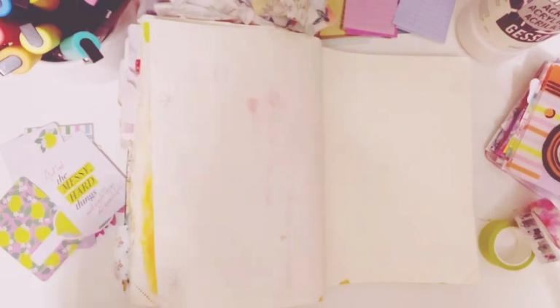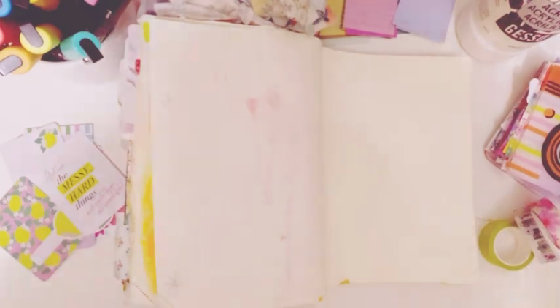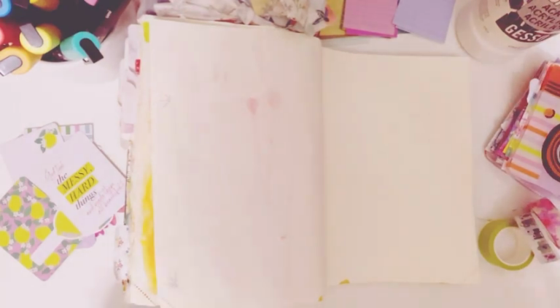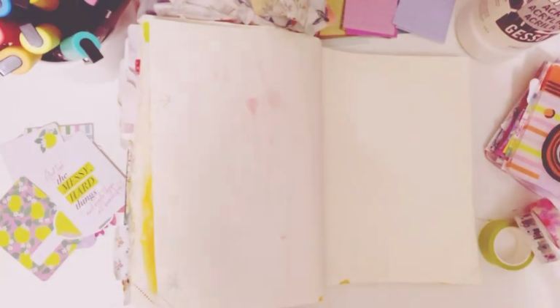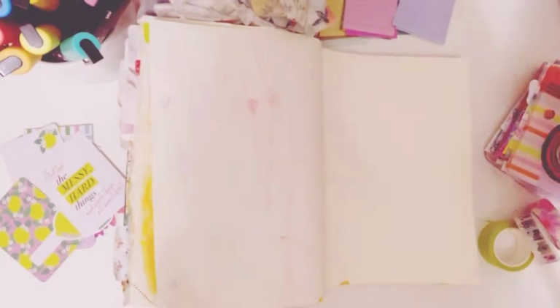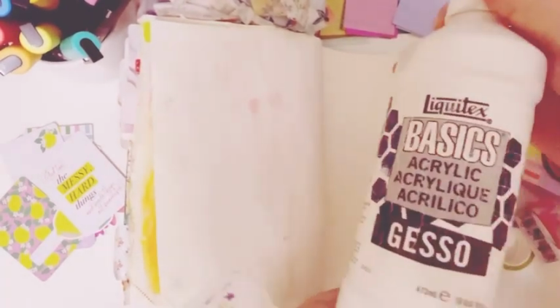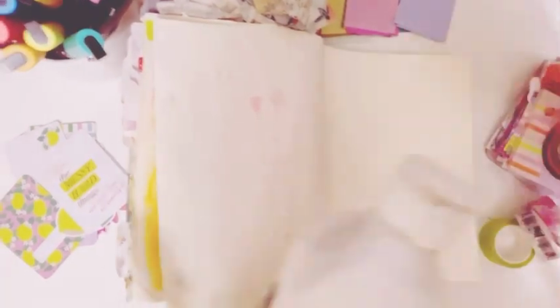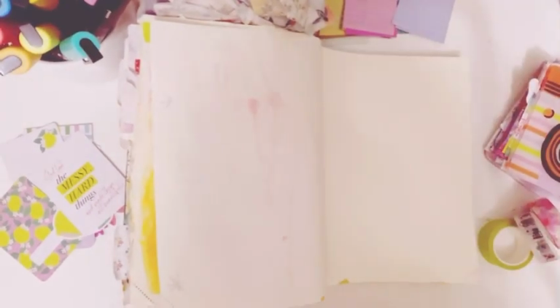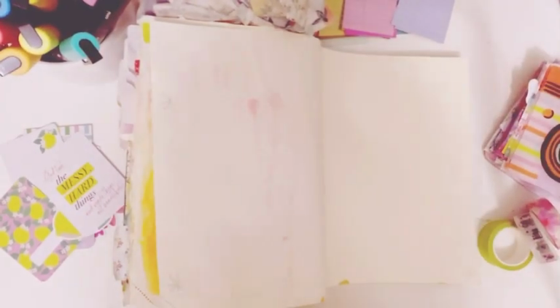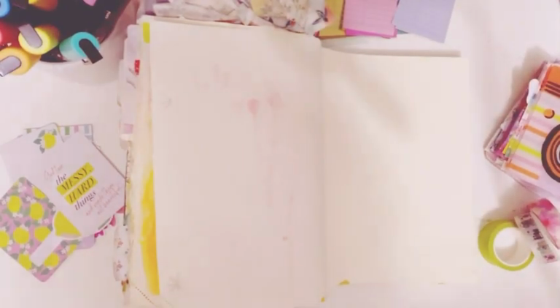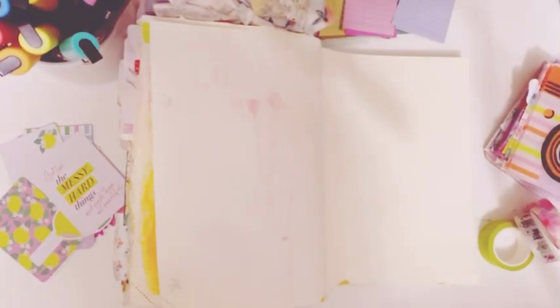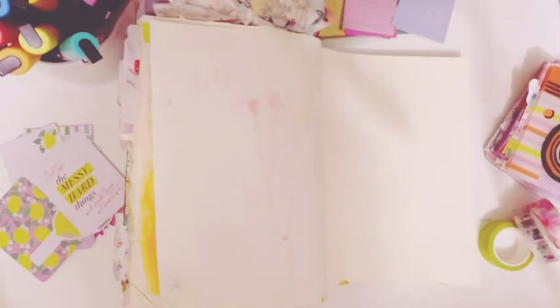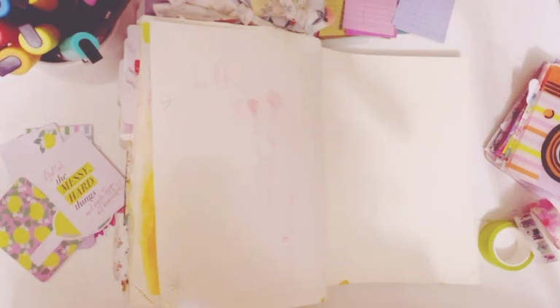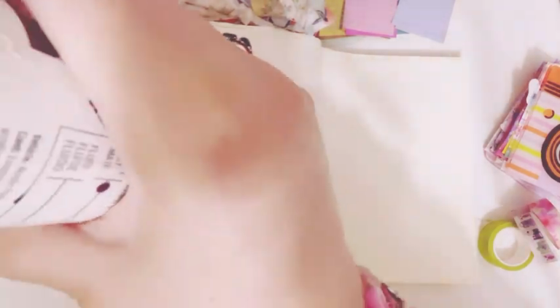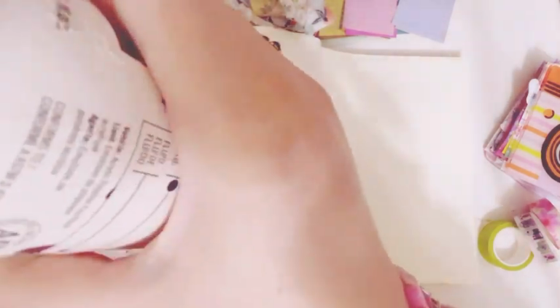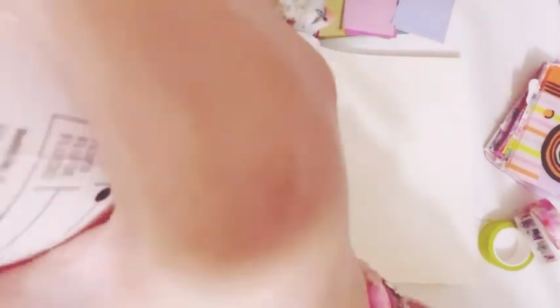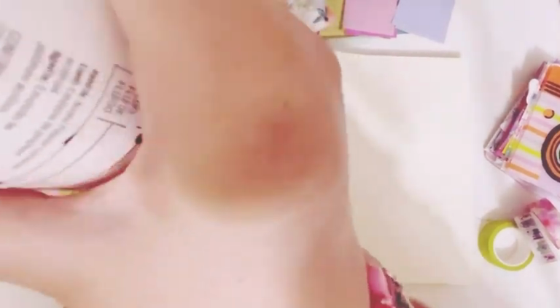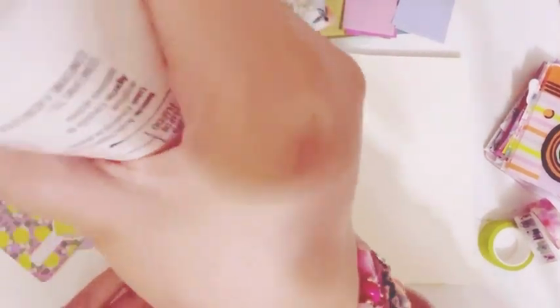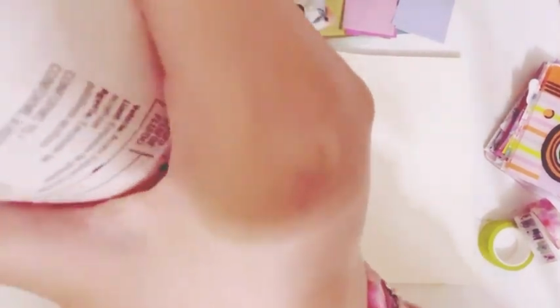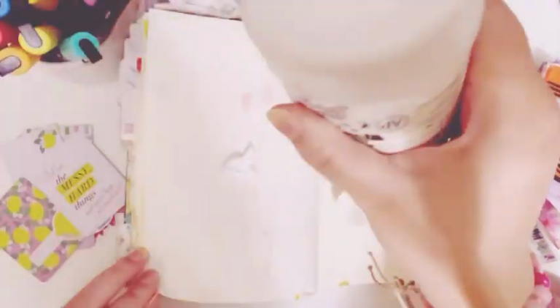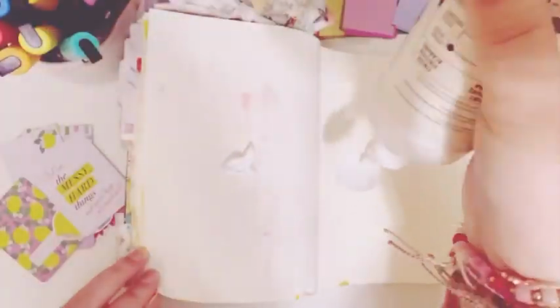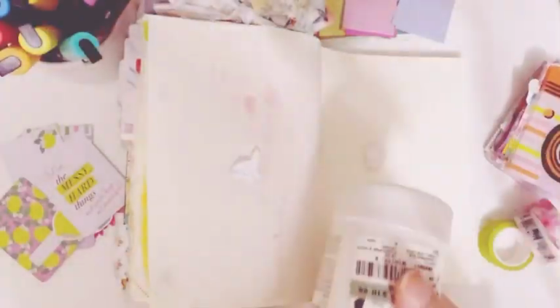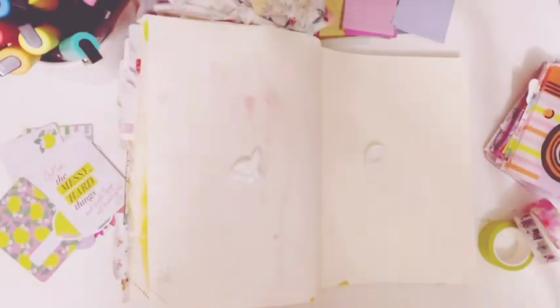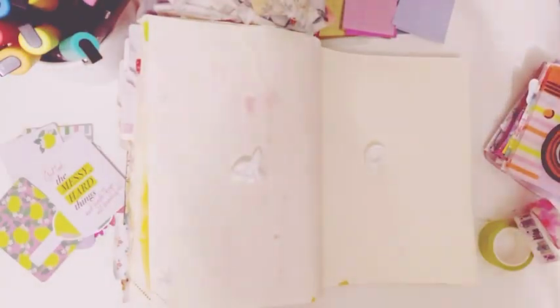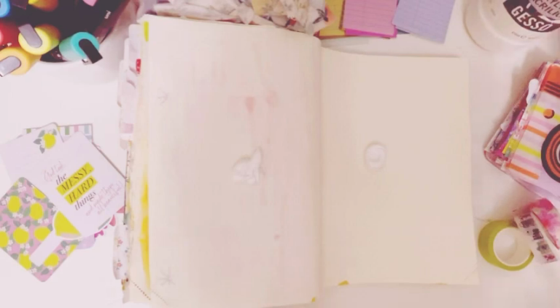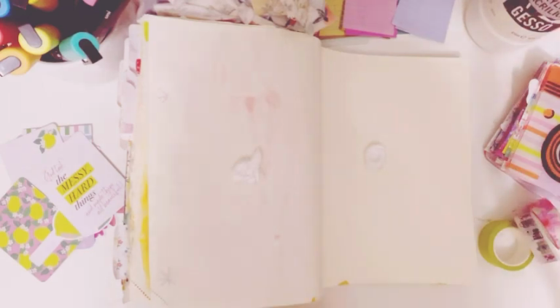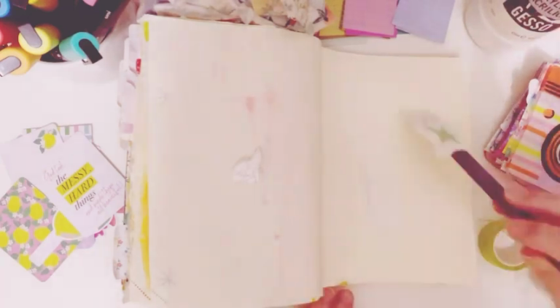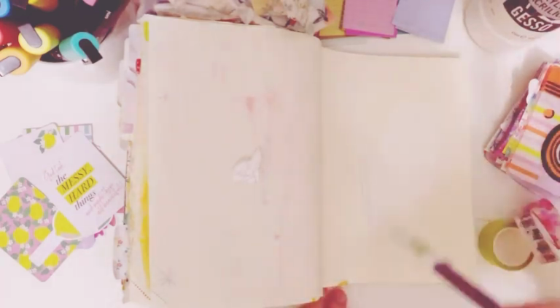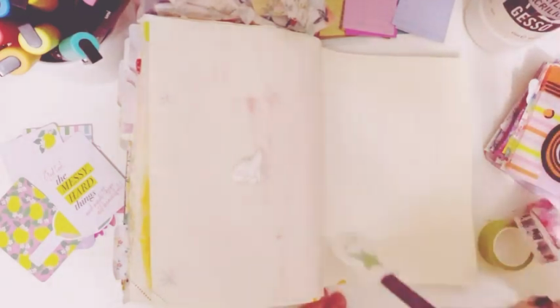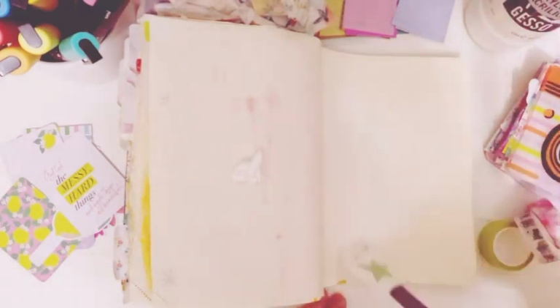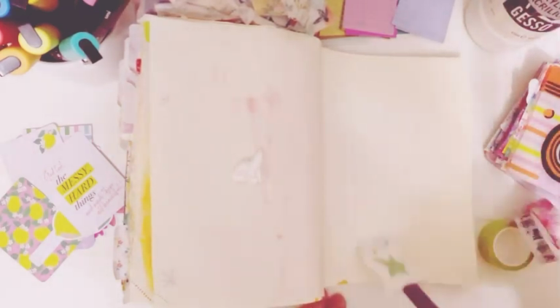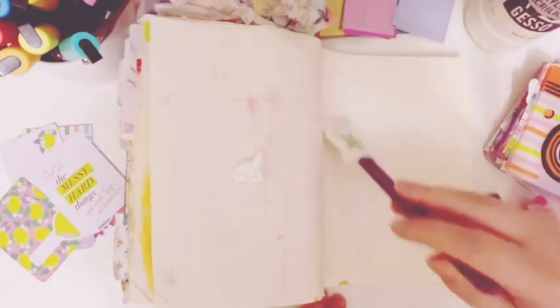Hello and welcome to Amazing Grace Bible Journaling. How are you doing today? I hope you're having a wonderful day. Thank you so much for stopping by — I have a Bible Journaling video for you.